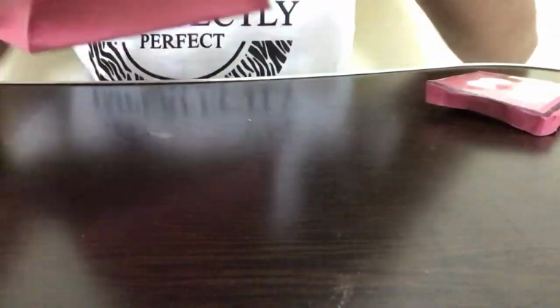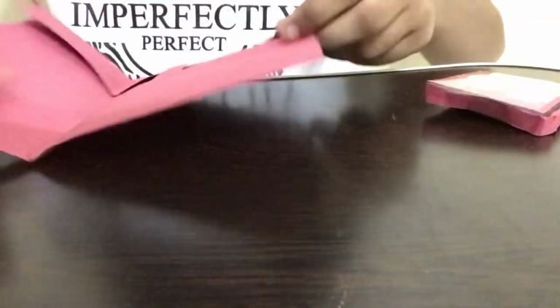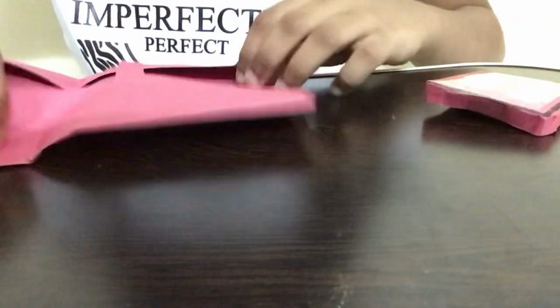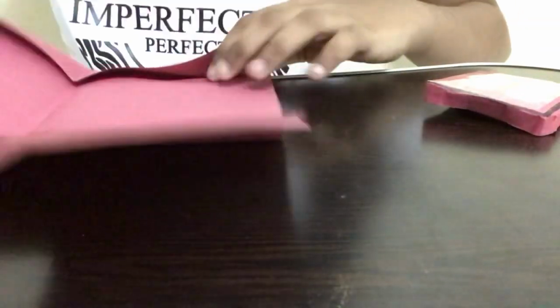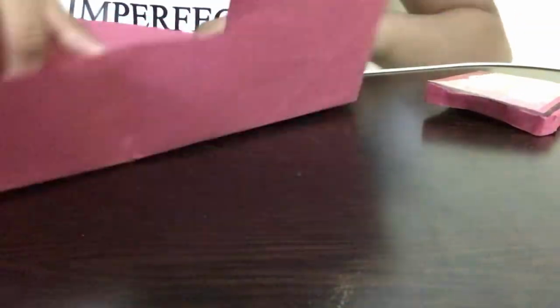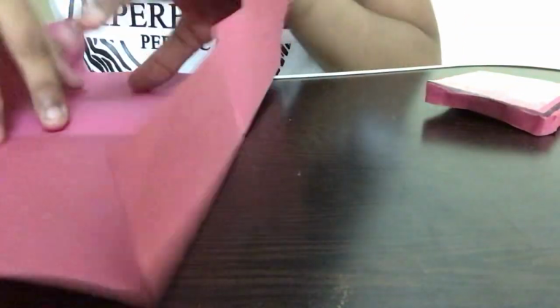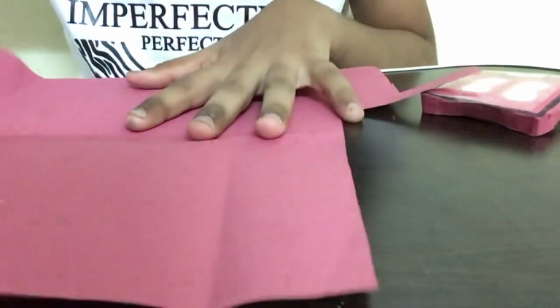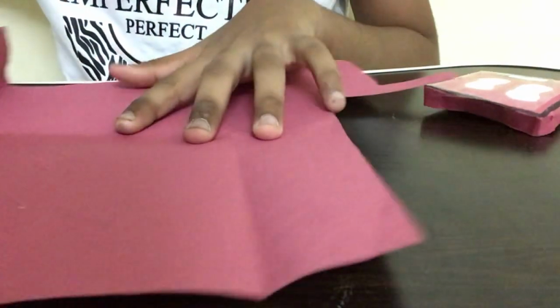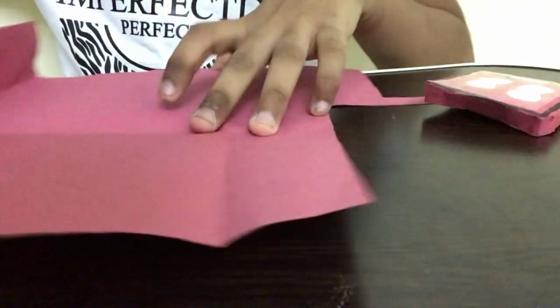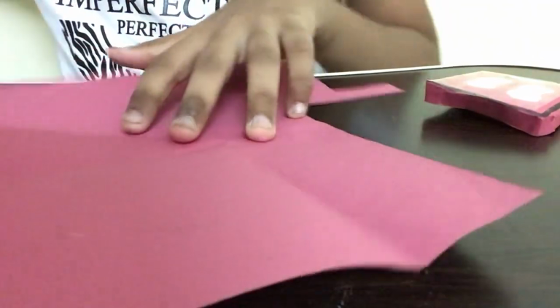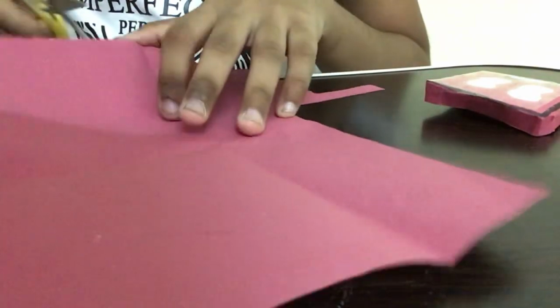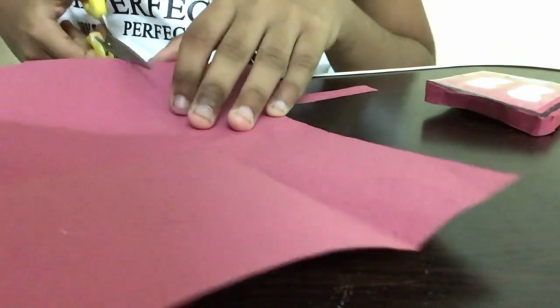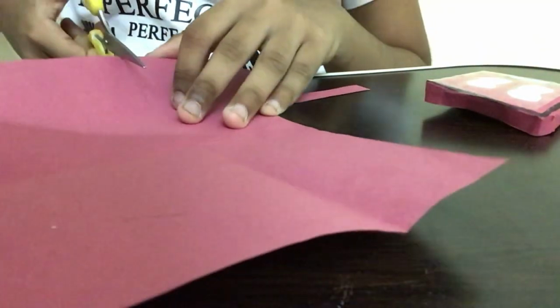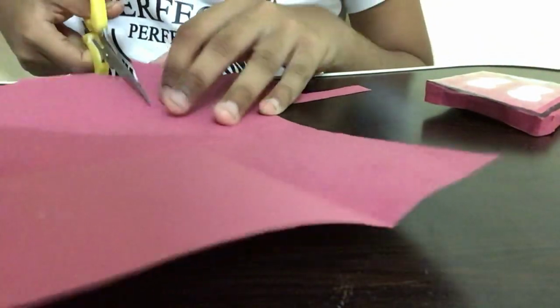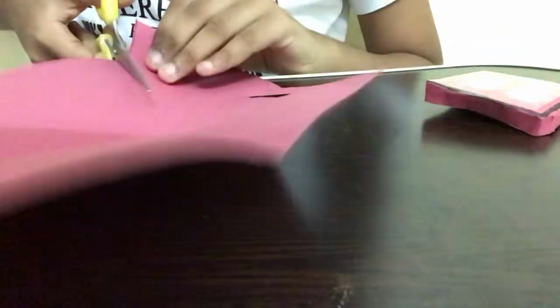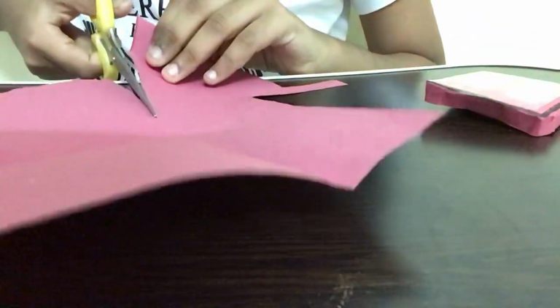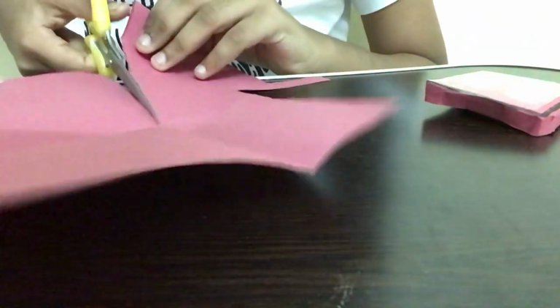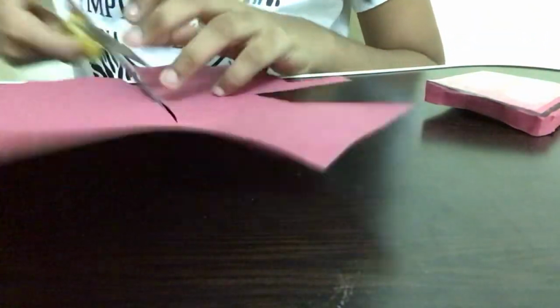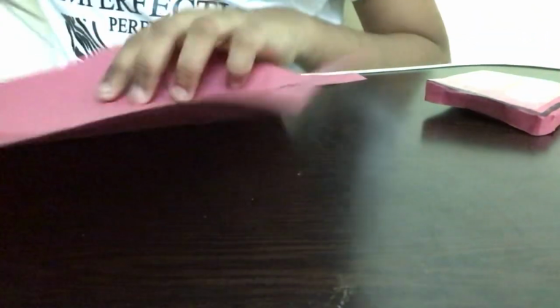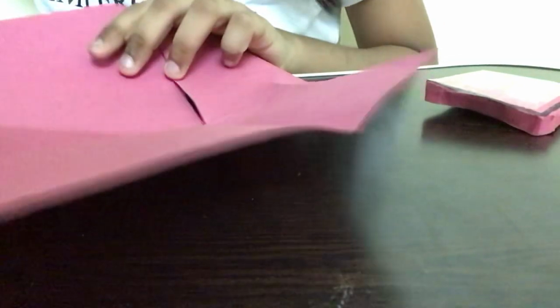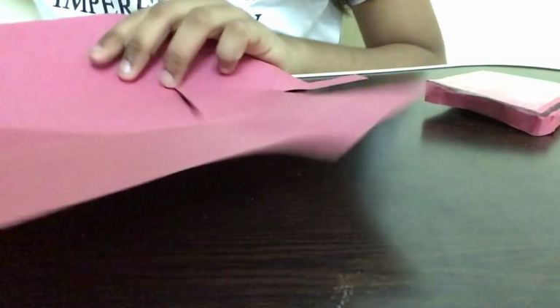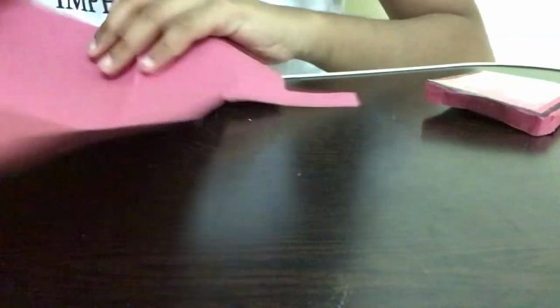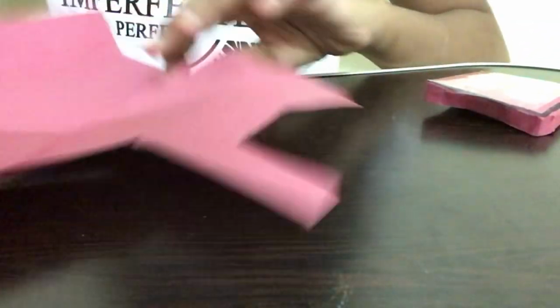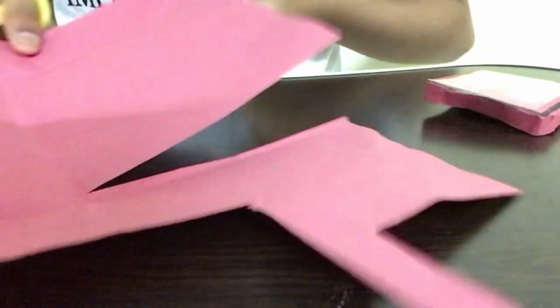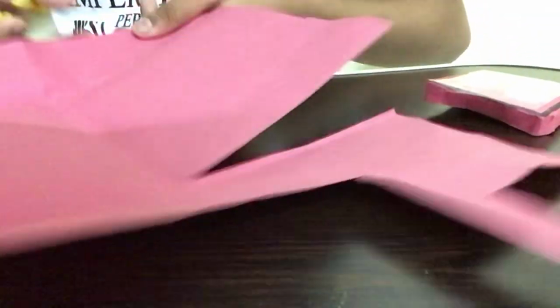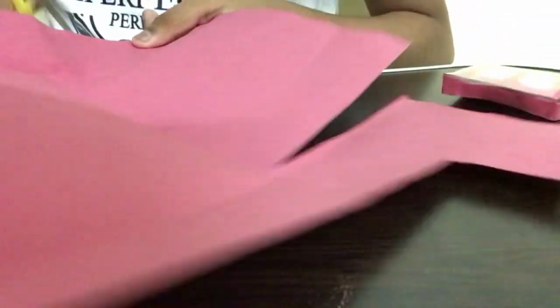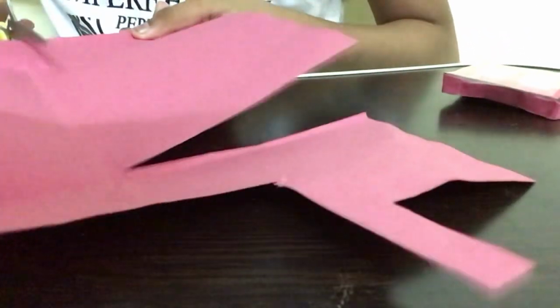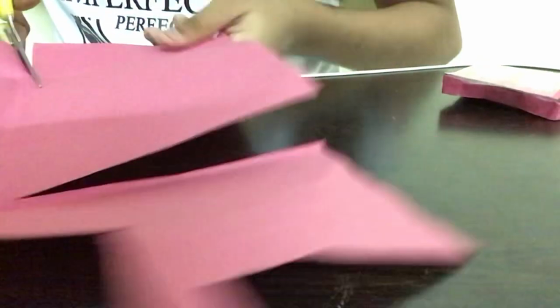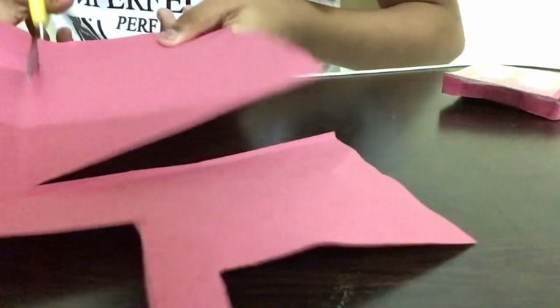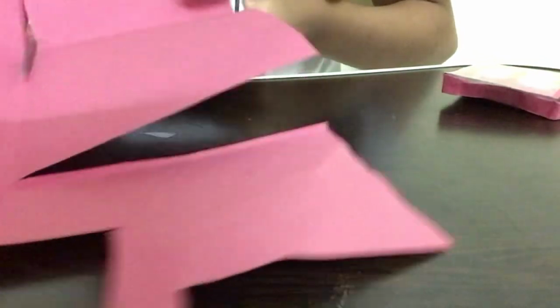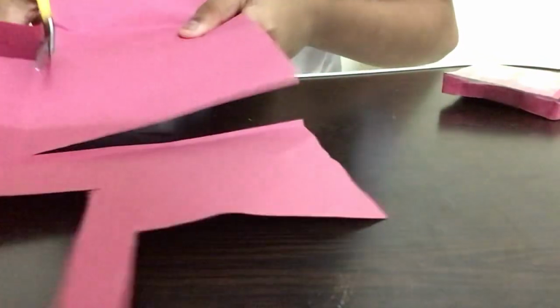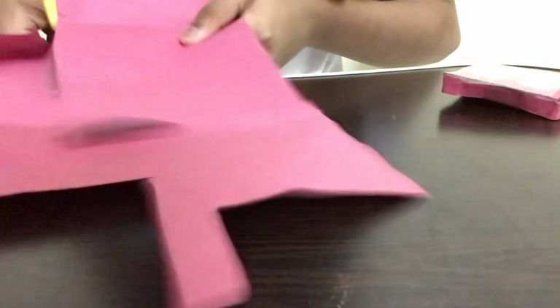The first step is that I'm going to open this piece of paper and cut out a small portion. I'm cutting out little portions because we don't need any of the excess parts.